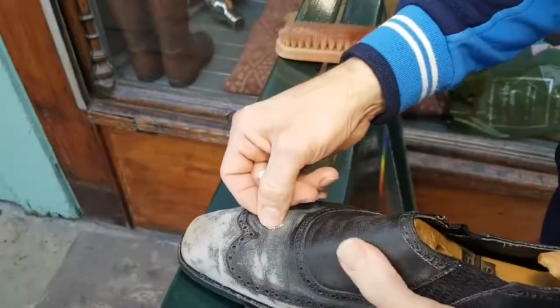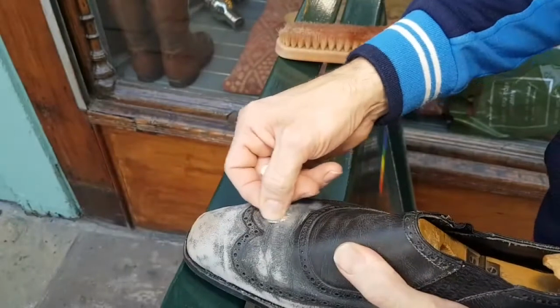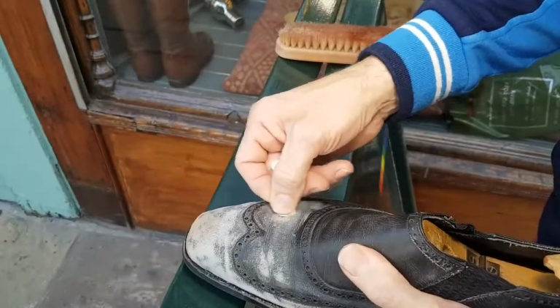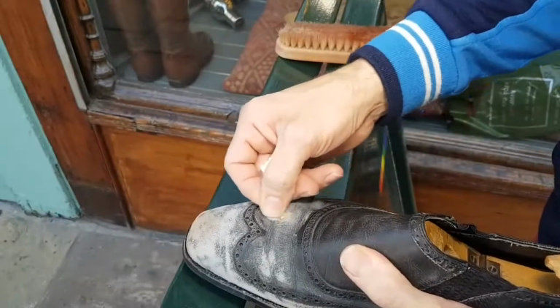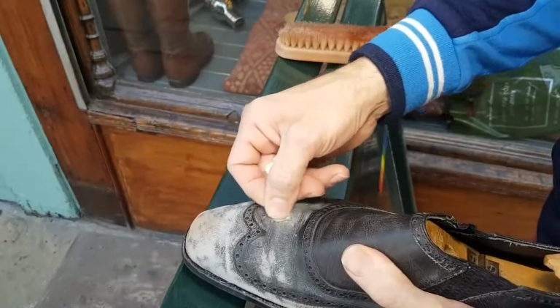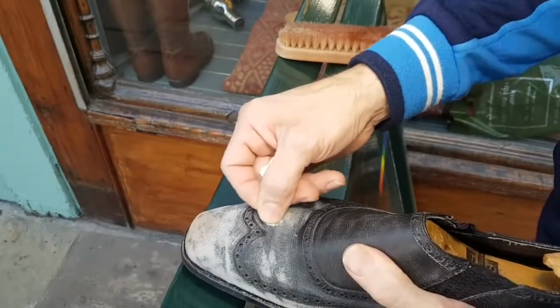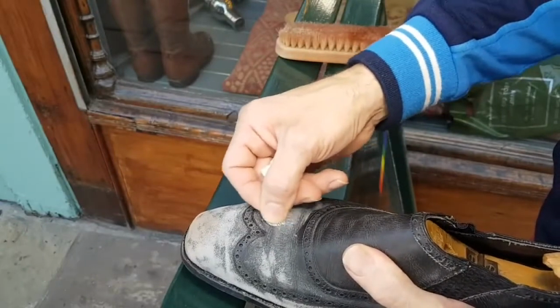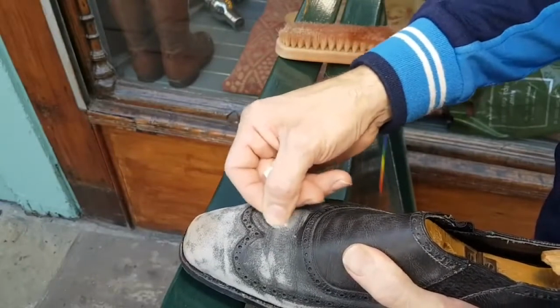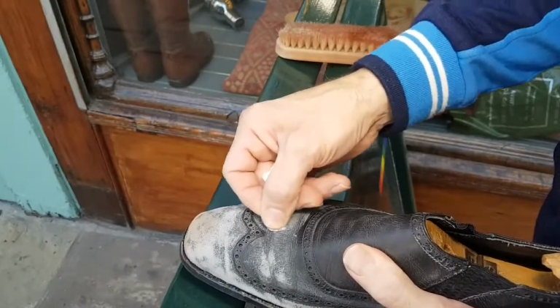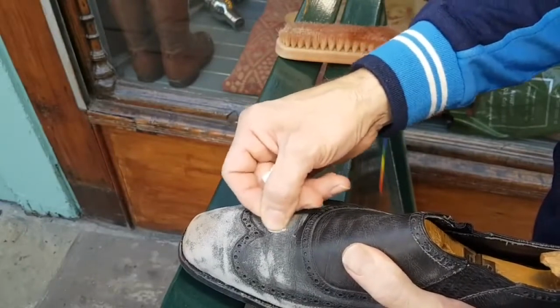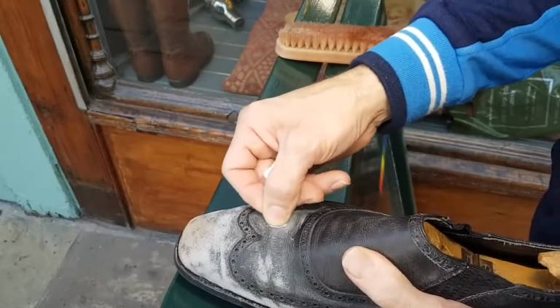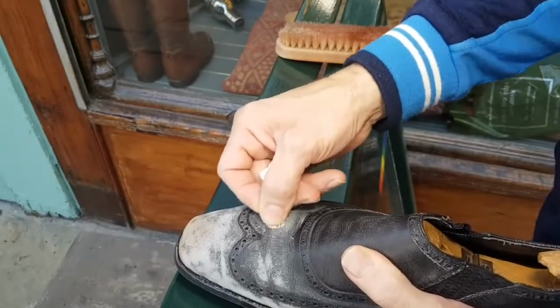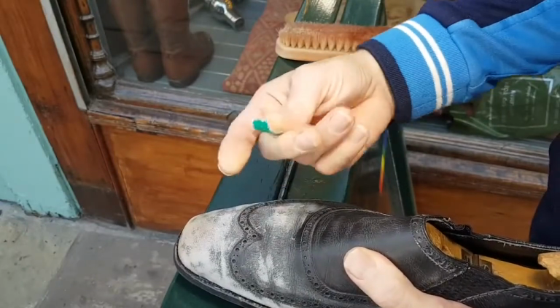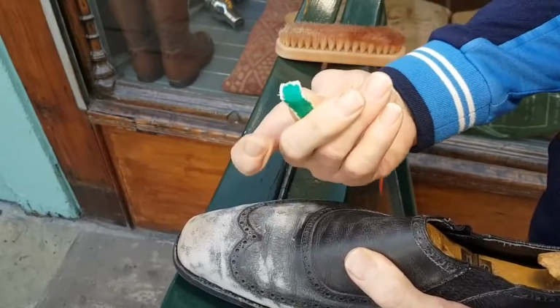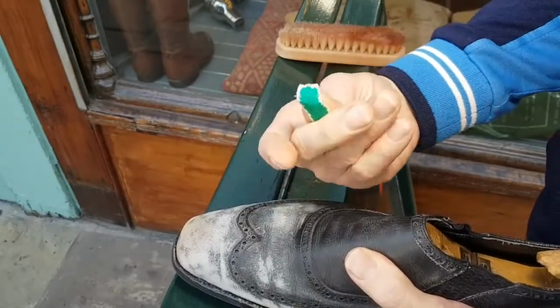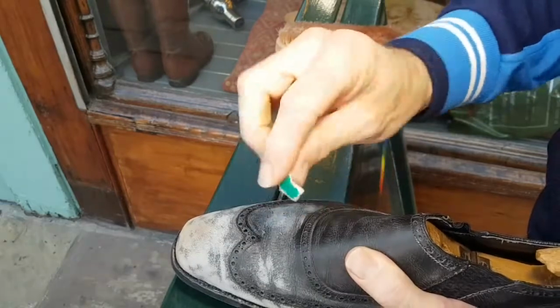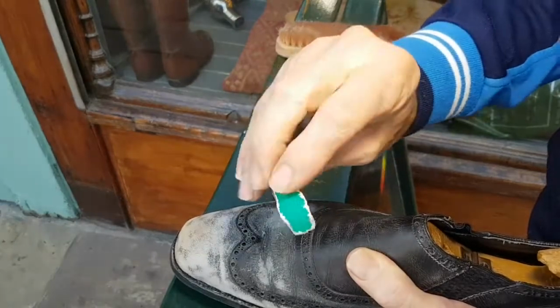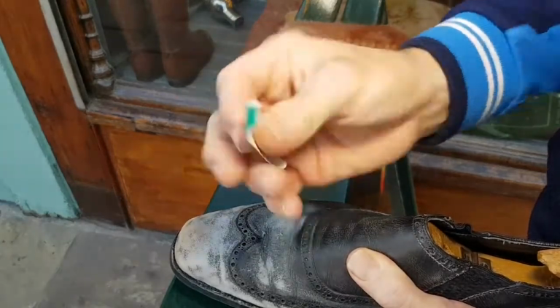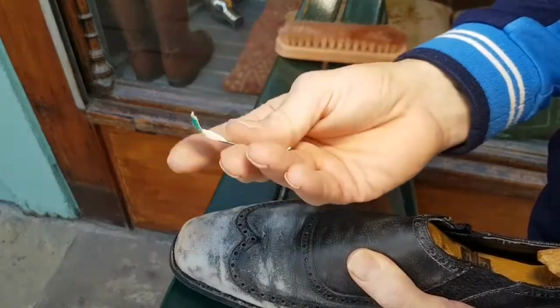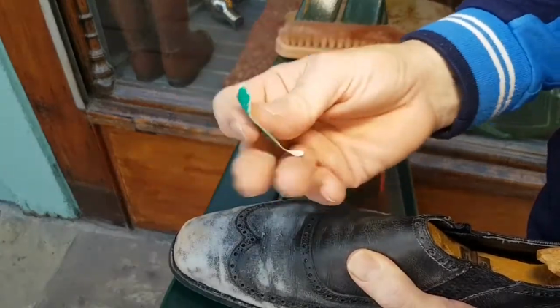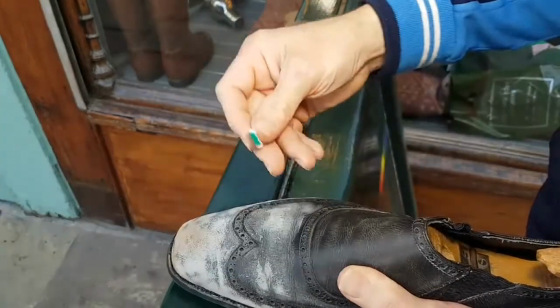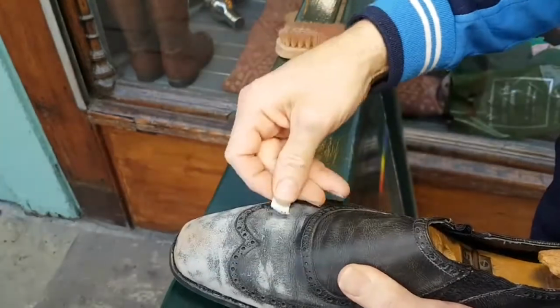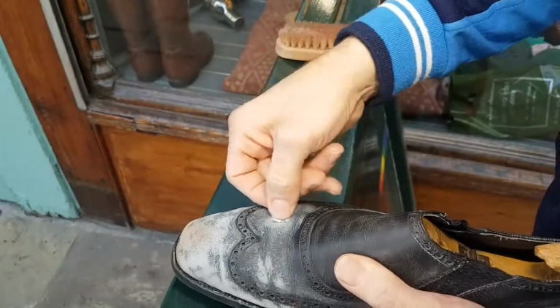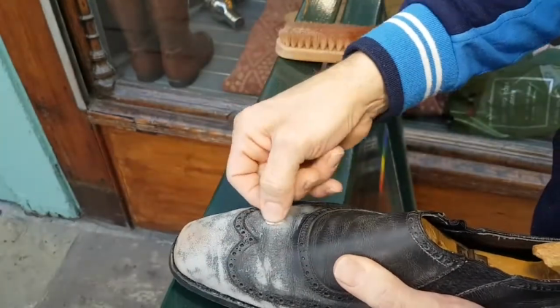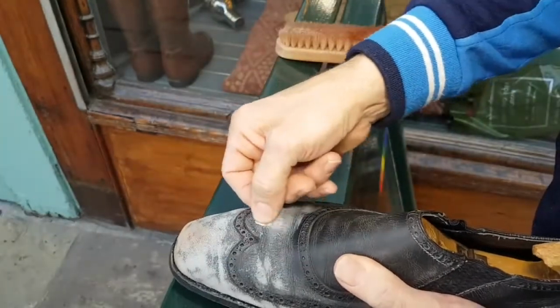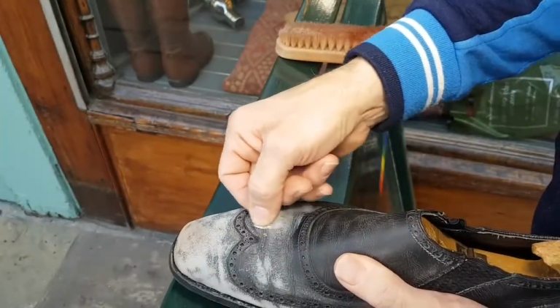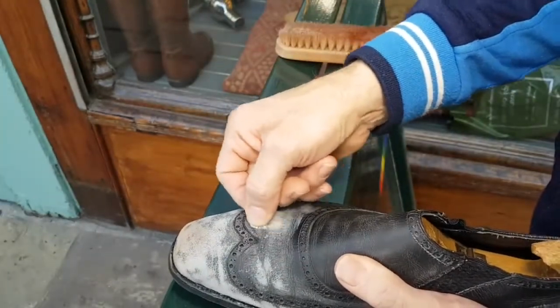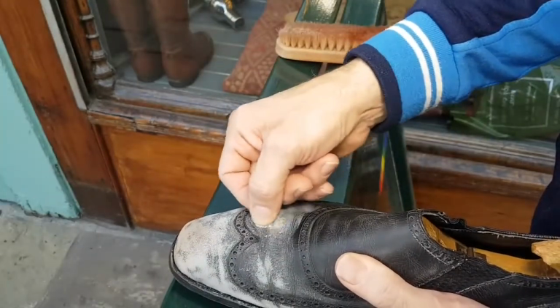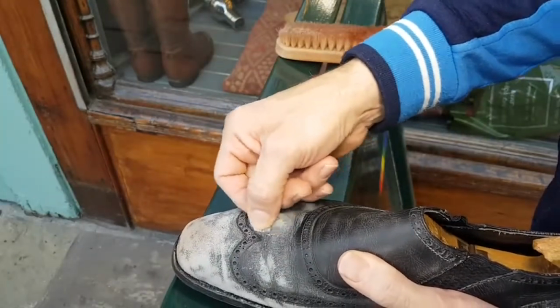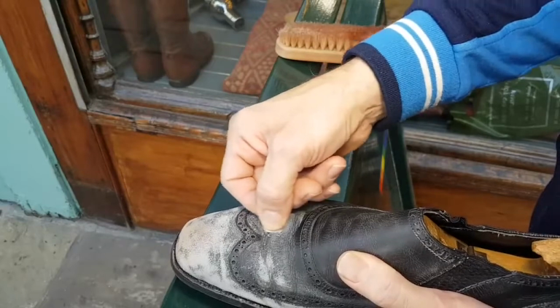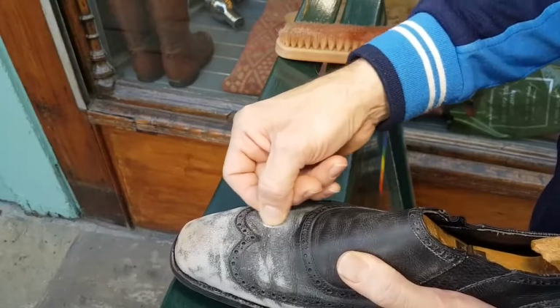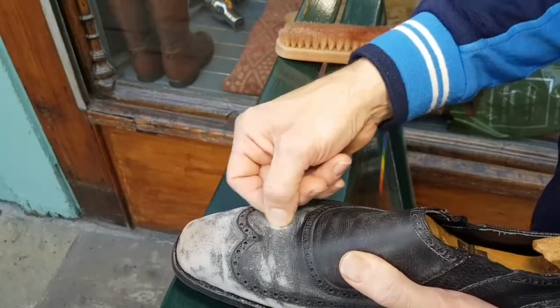I find it bloody hard work and very, very tedious, and it's actually very rough on my fingers. I've got quite soft hands and the paper cuts my fingers, so it isn't very nice.